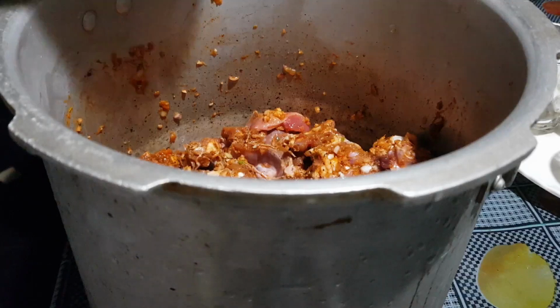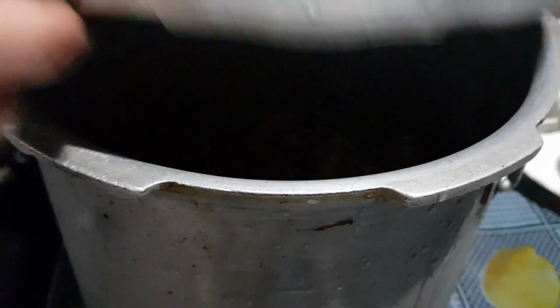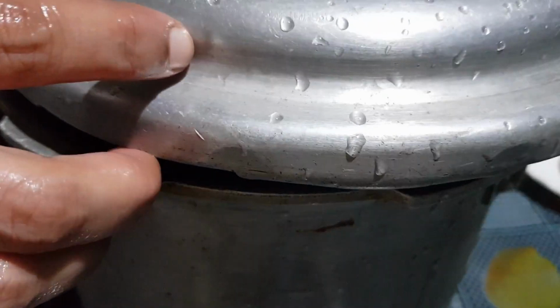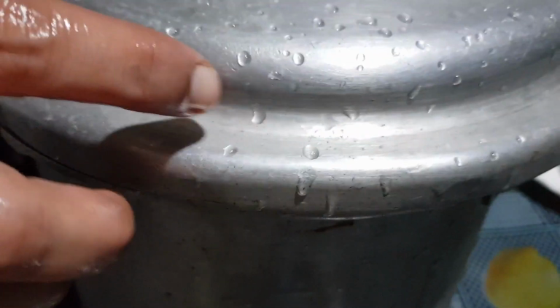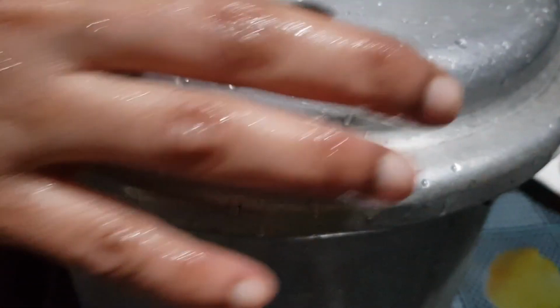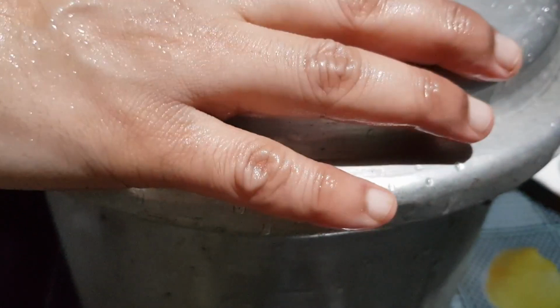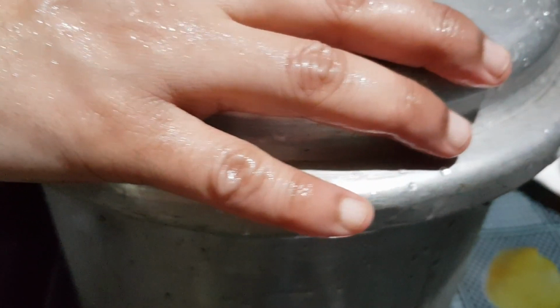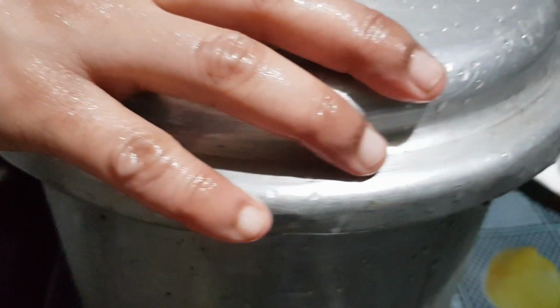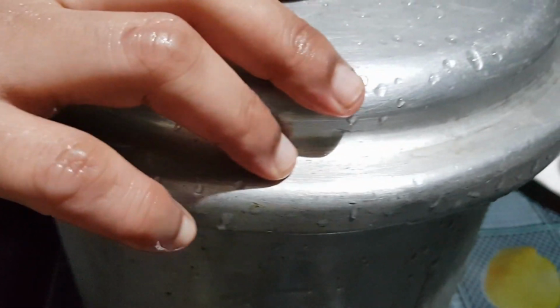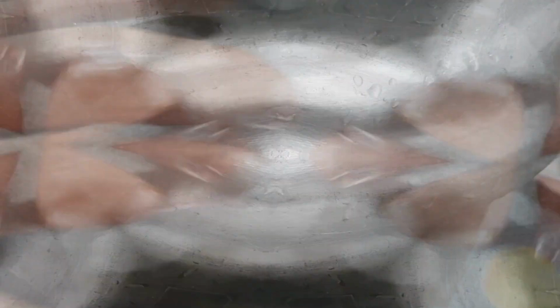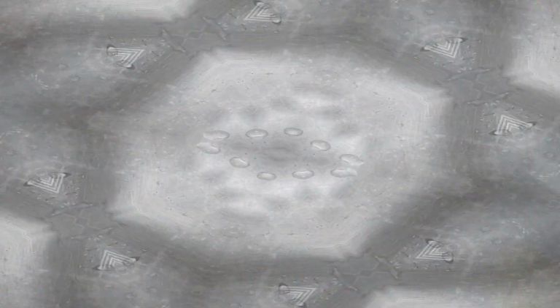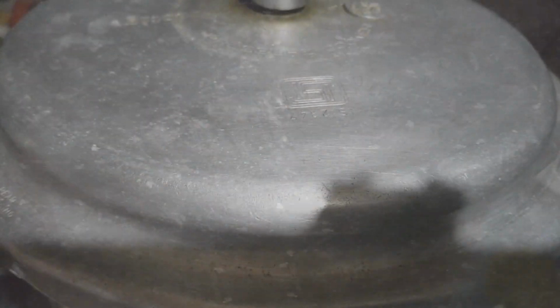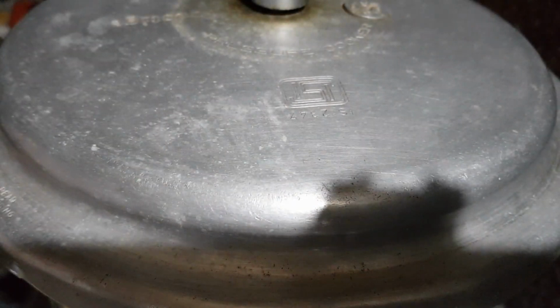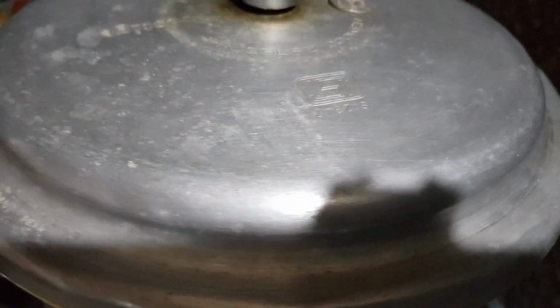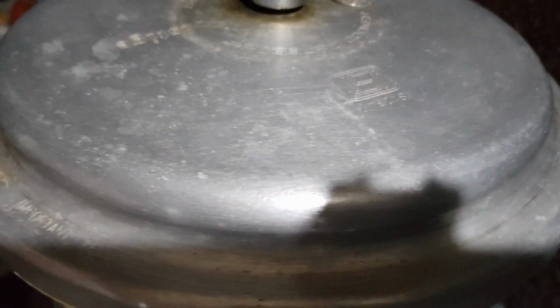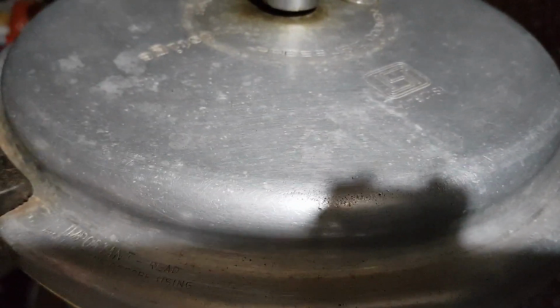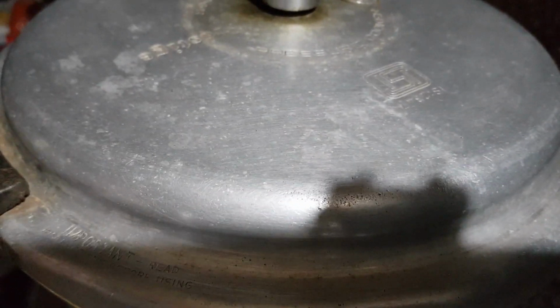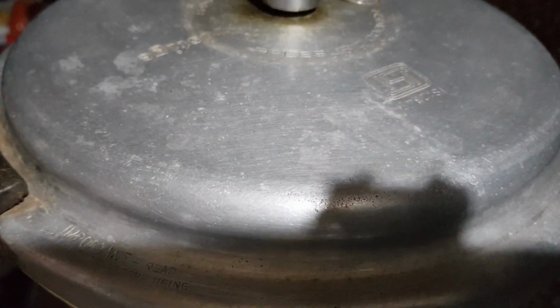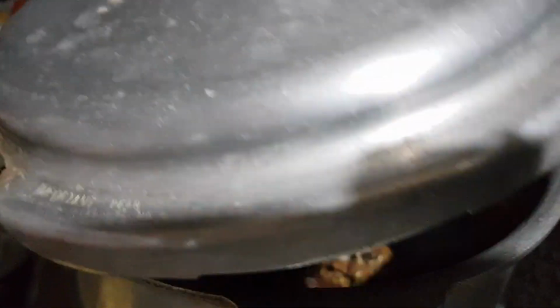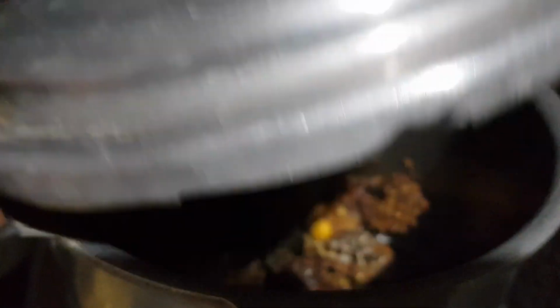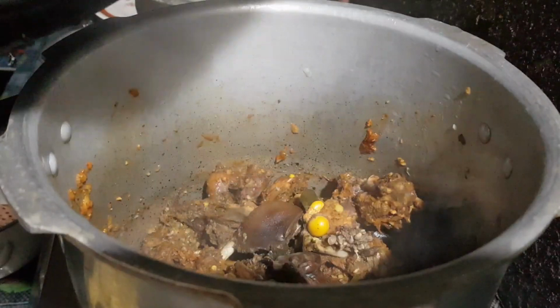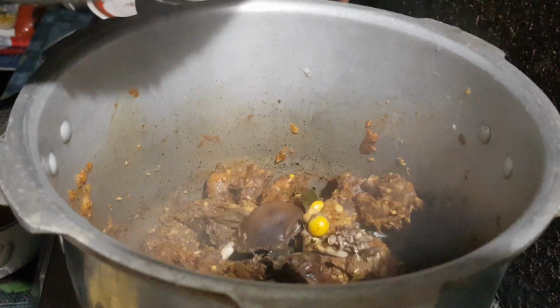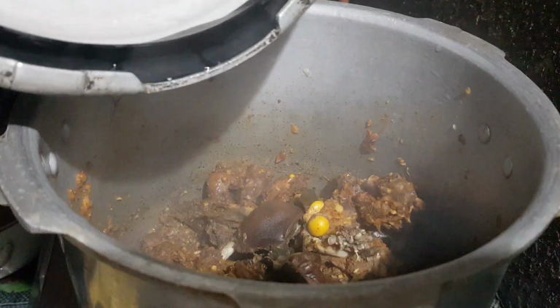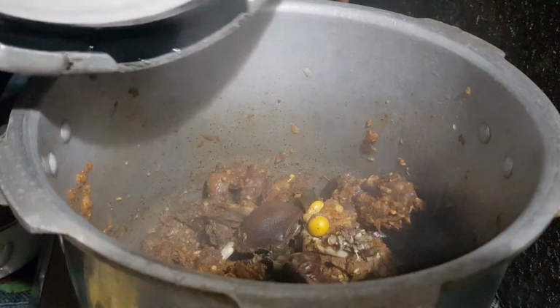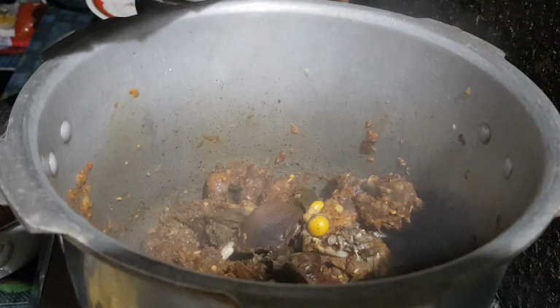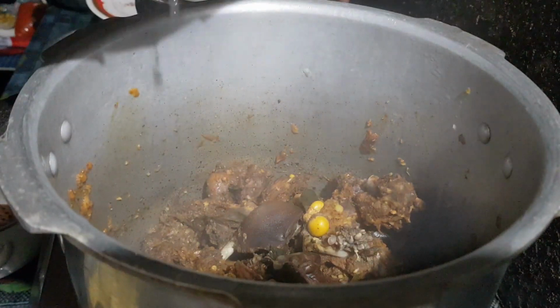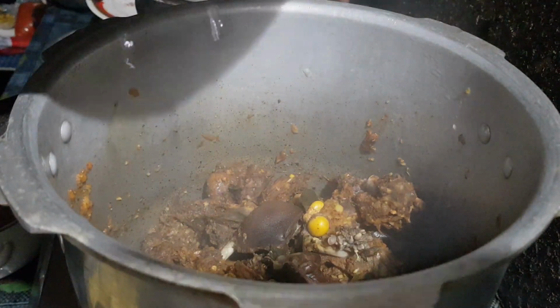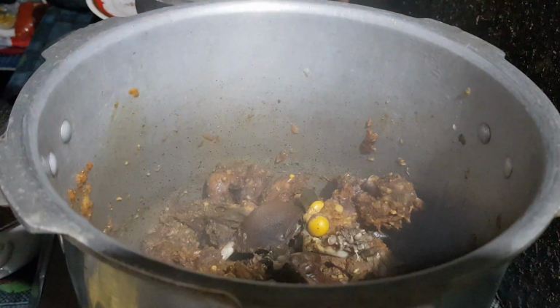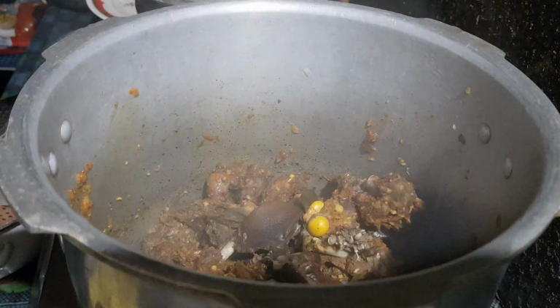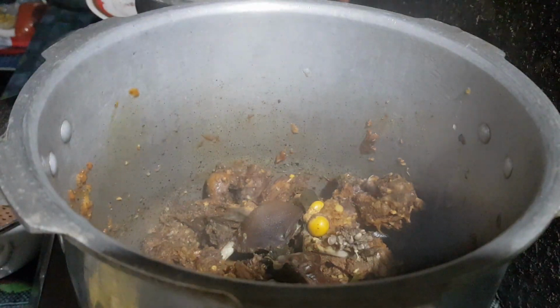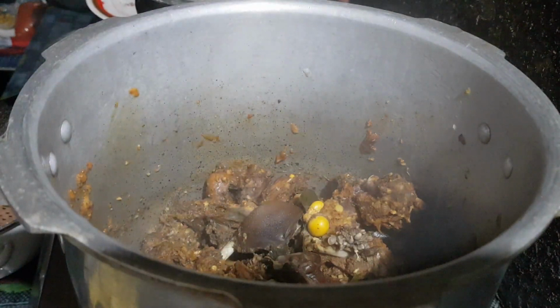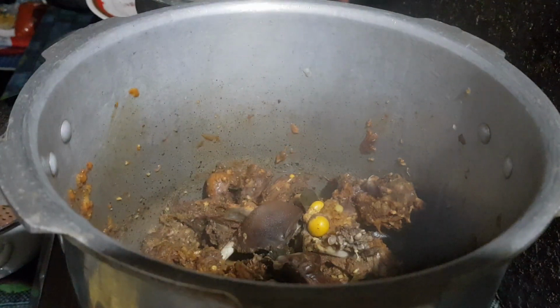Cook in a pressure cooker for about 25 to 30 minutes. When cooking is done, remove the duck pieces from the gravy and set aside.